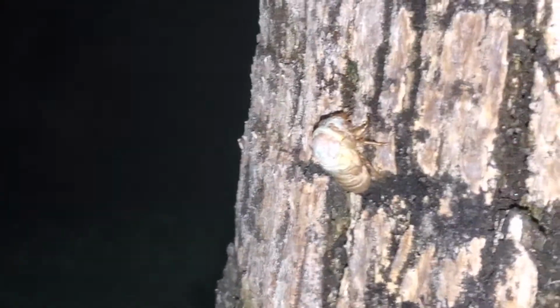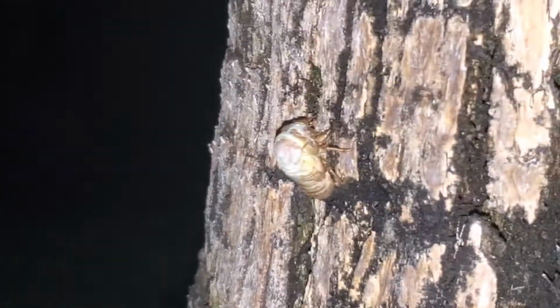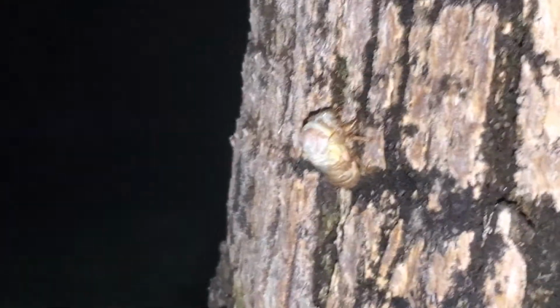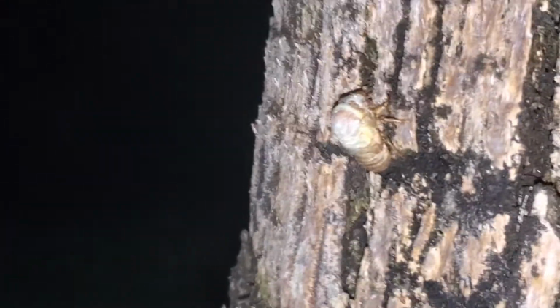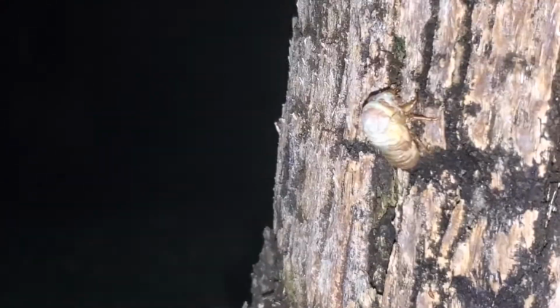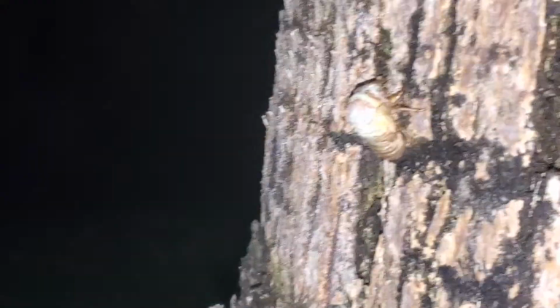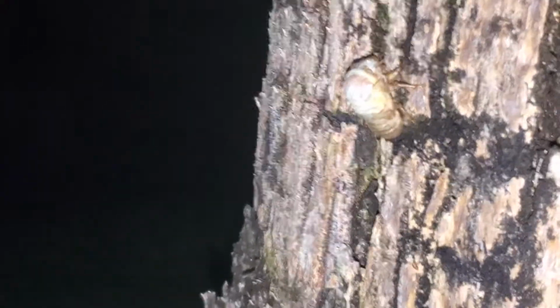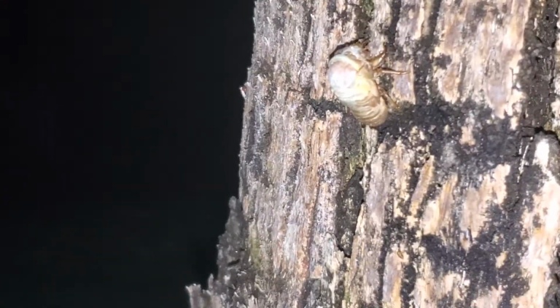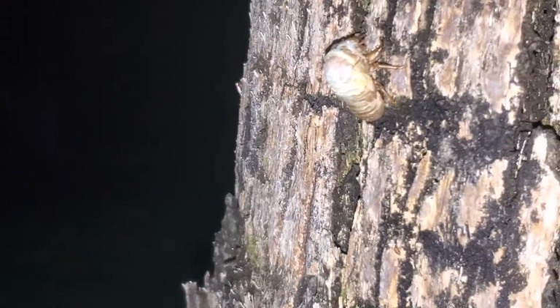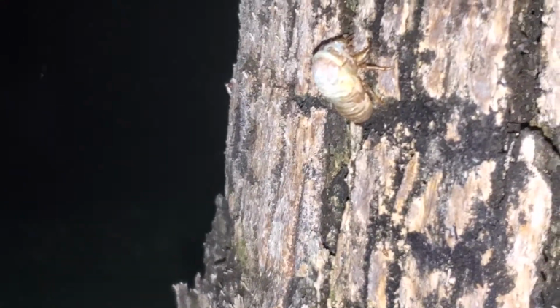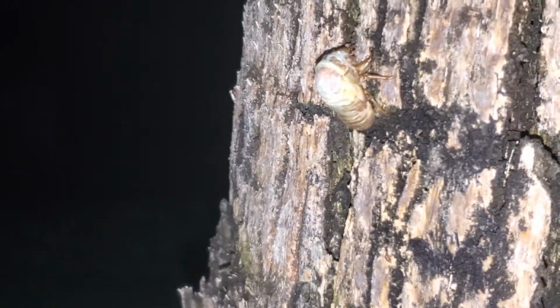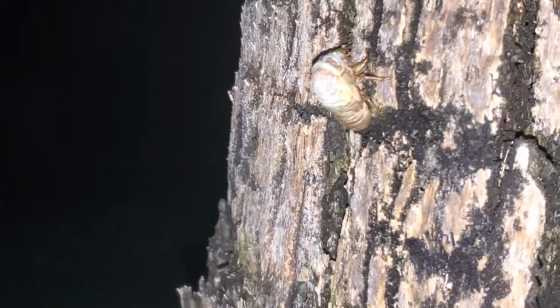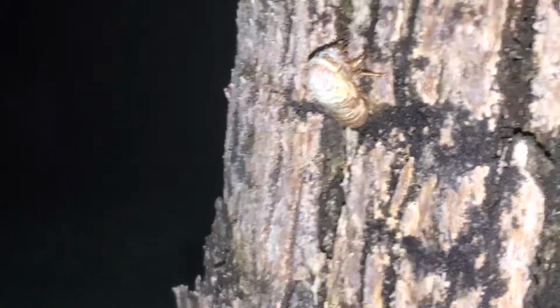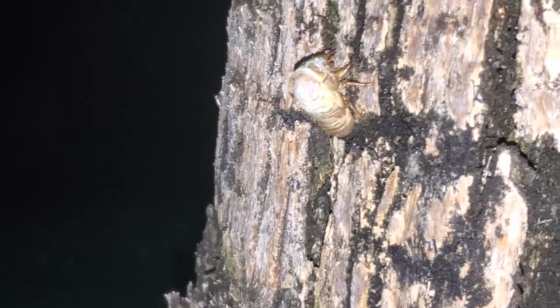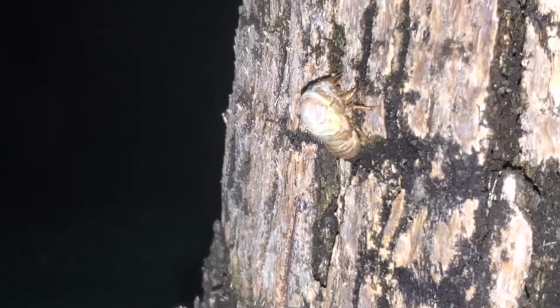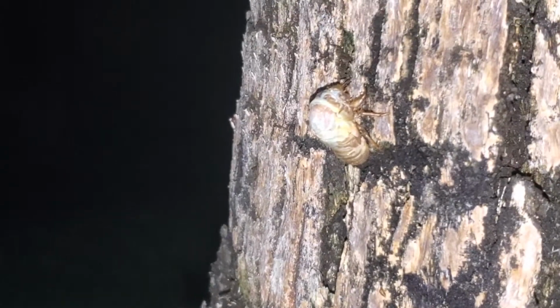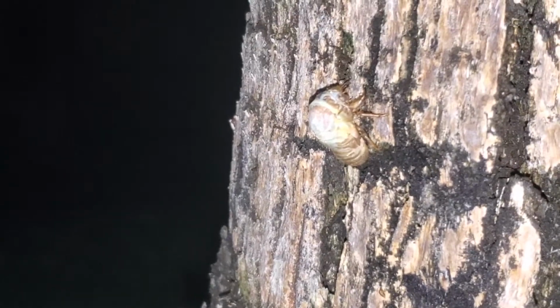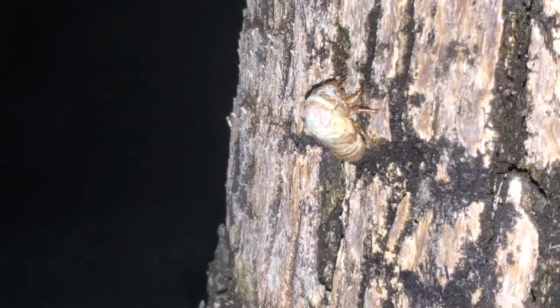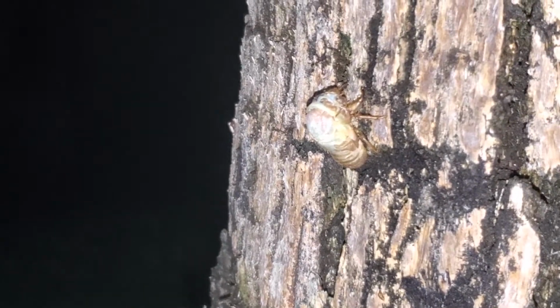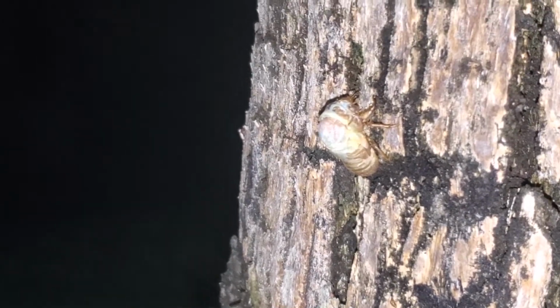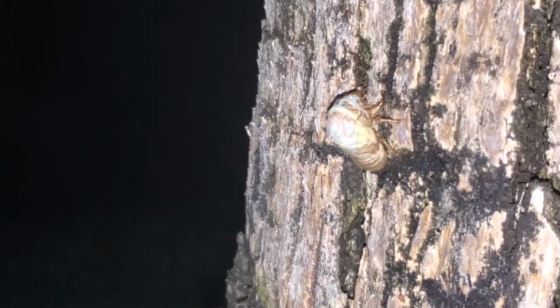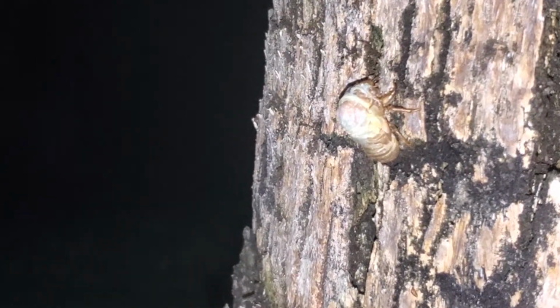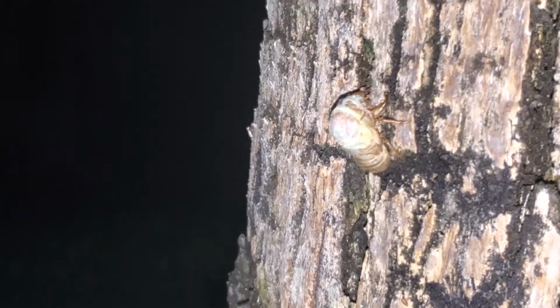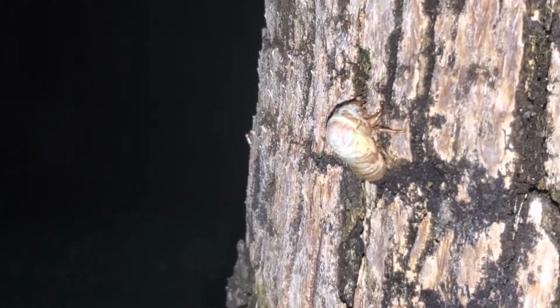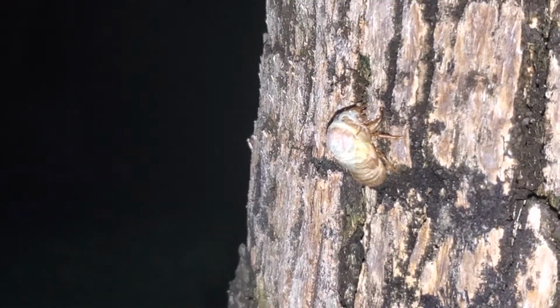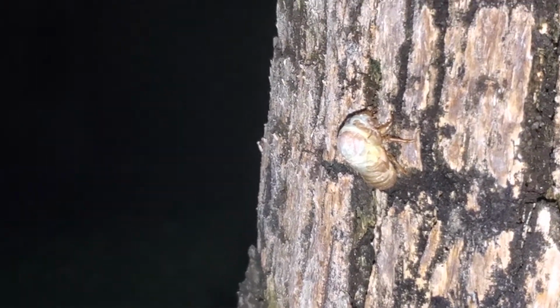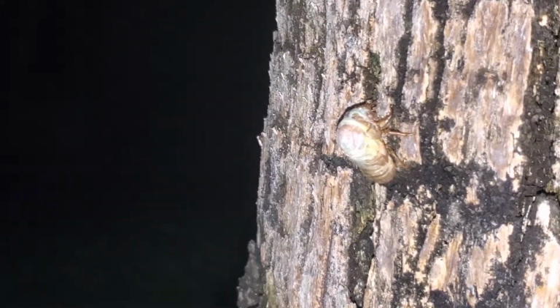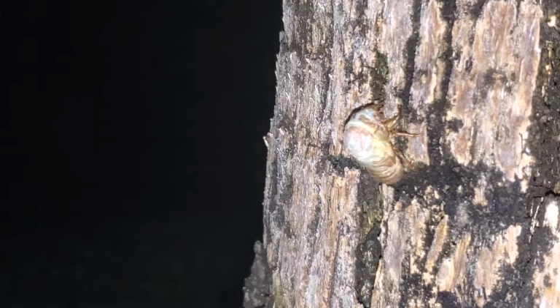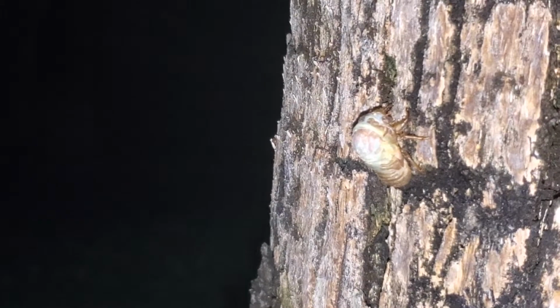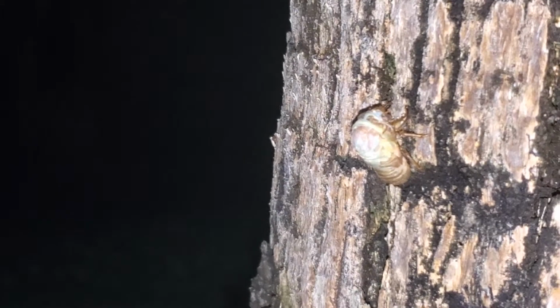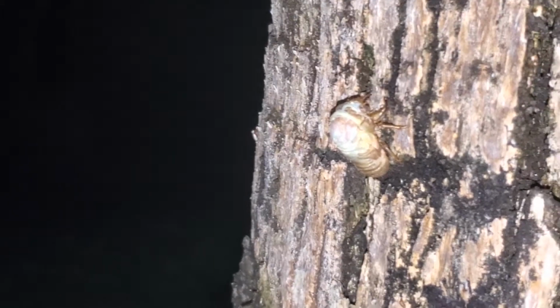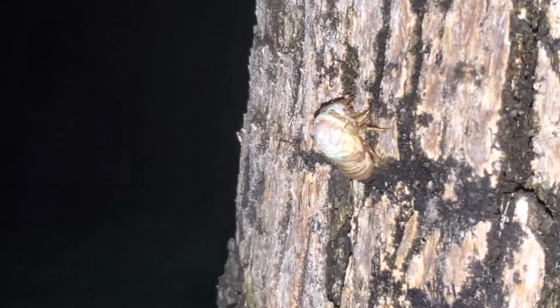Look at him — how cool is that? He's busting out of his exoskeleton right now. We're getting to watch it. I've never seen this before. This is so cool. He is just busting out of there.